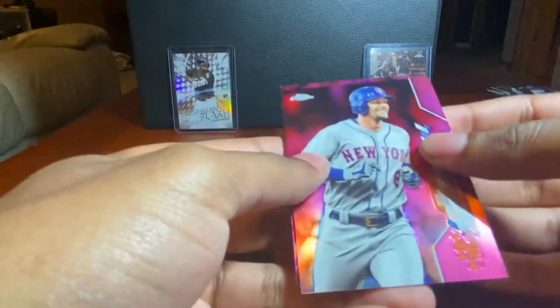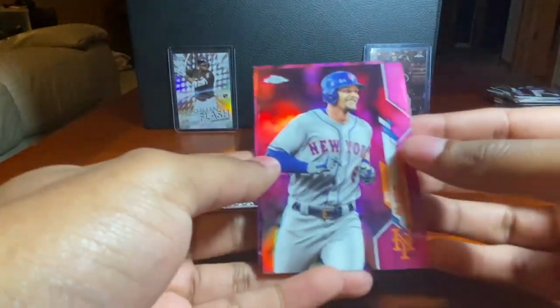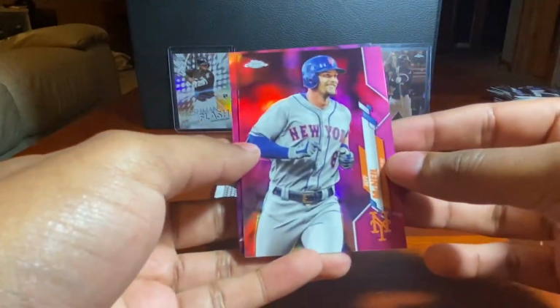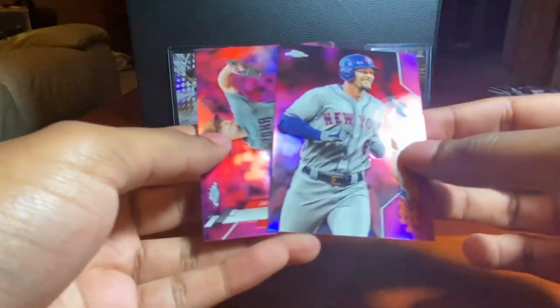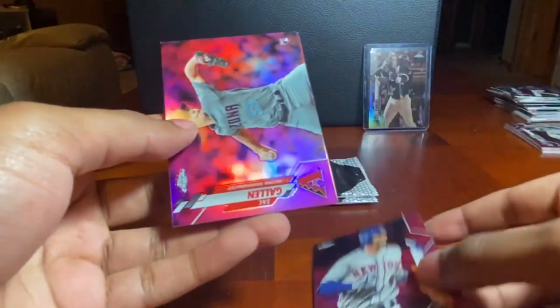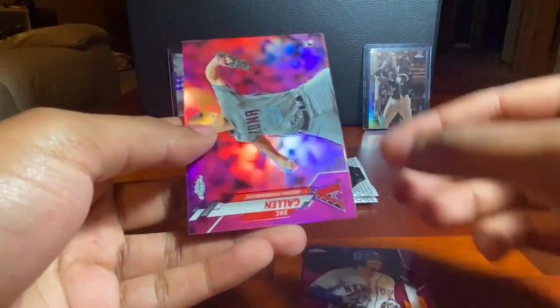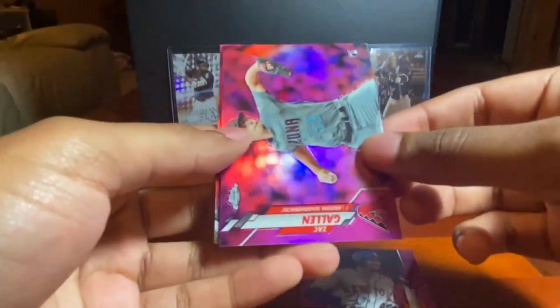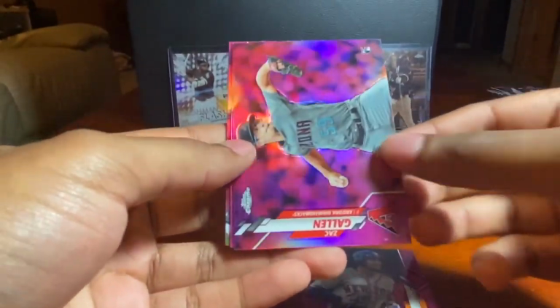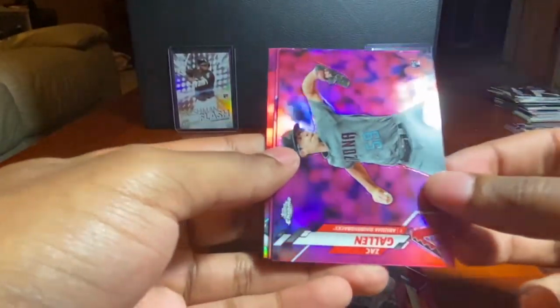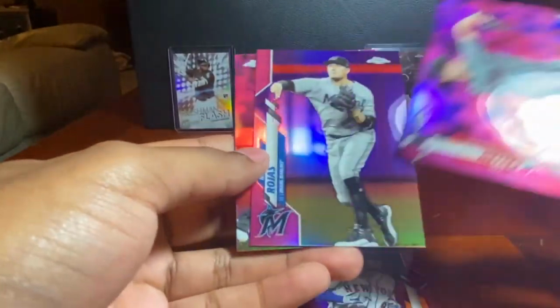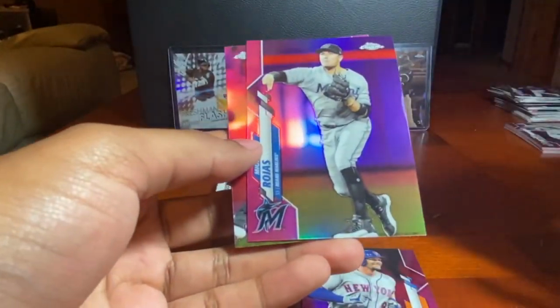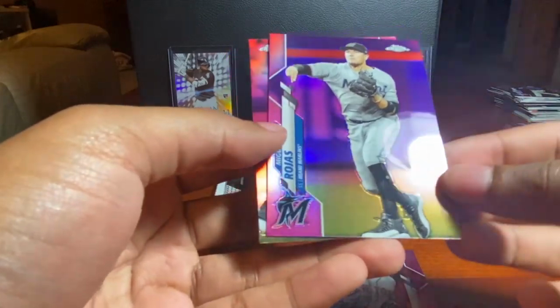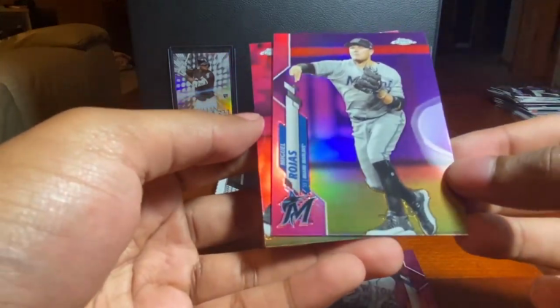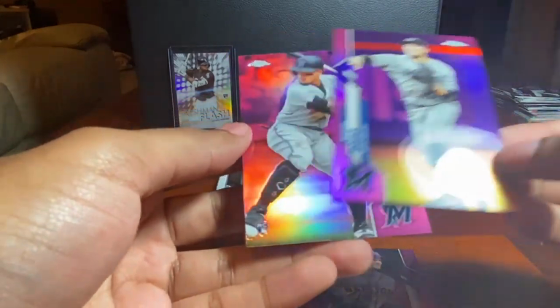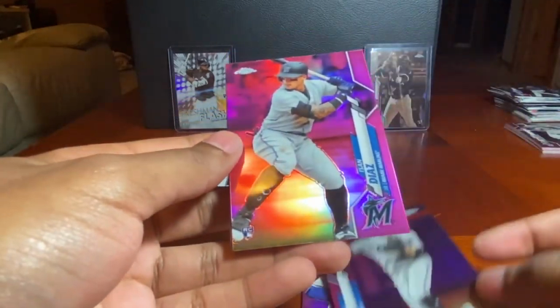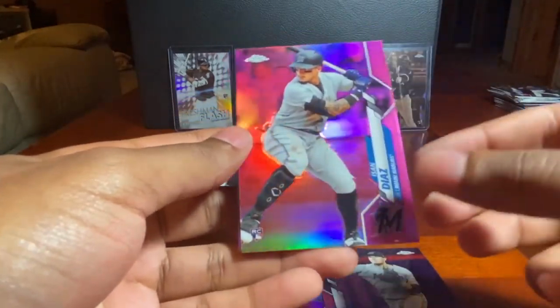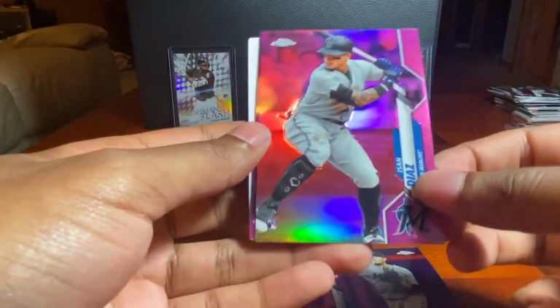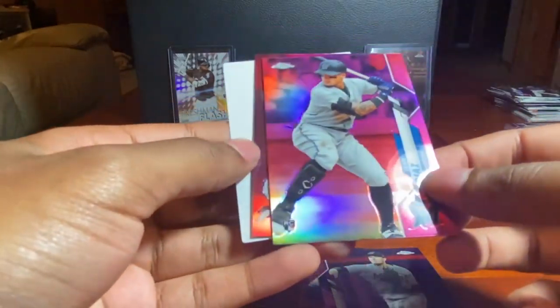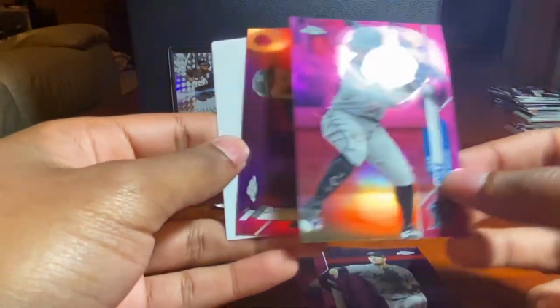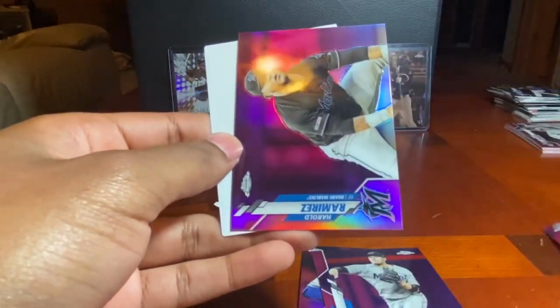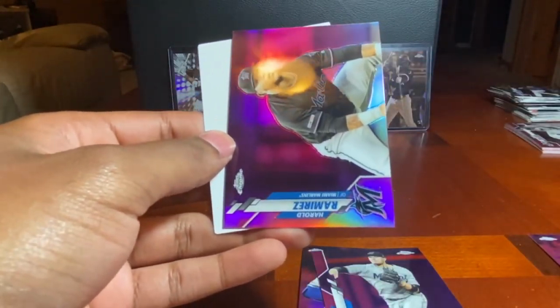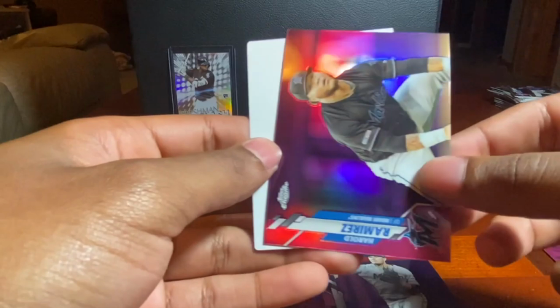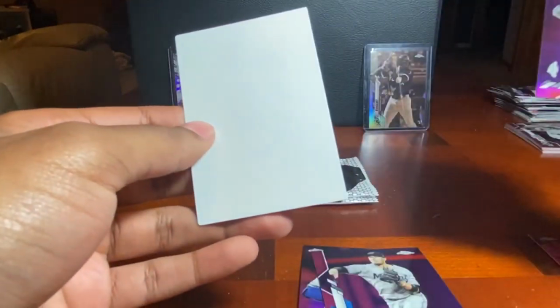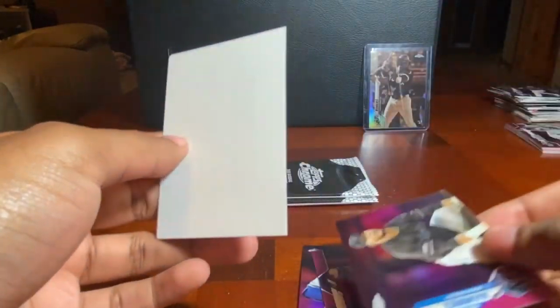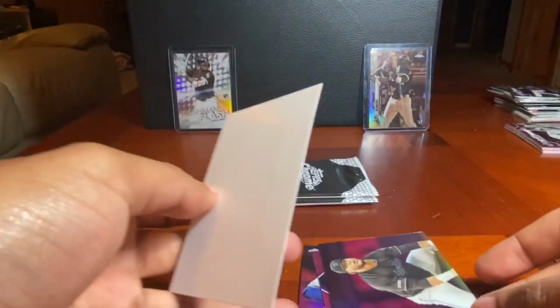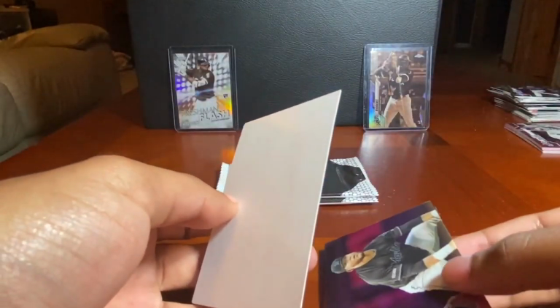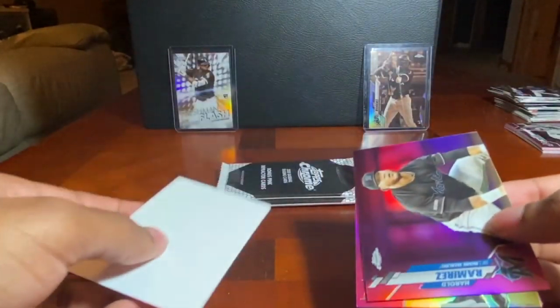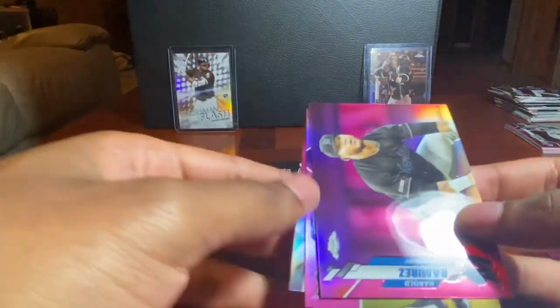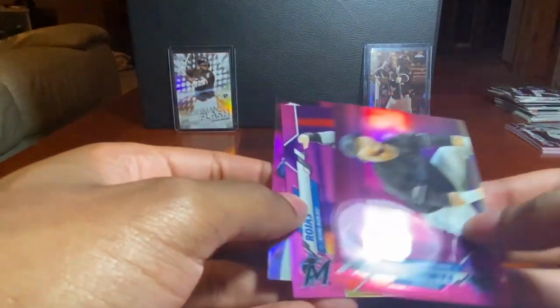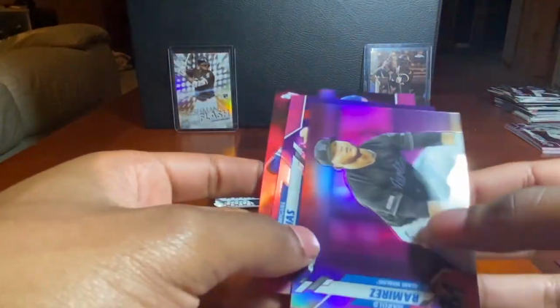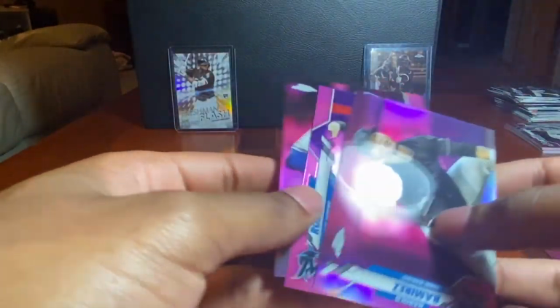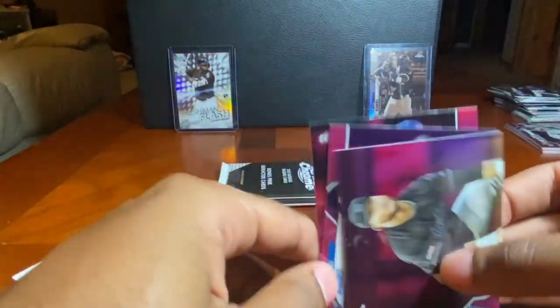Pink pack three: Jeff McNeil, Zach Collins rookie, Miguel Rojas, Isan Diaz pink rookie, and Harold Ramírez — I'd say that was a Marlins pack right there.